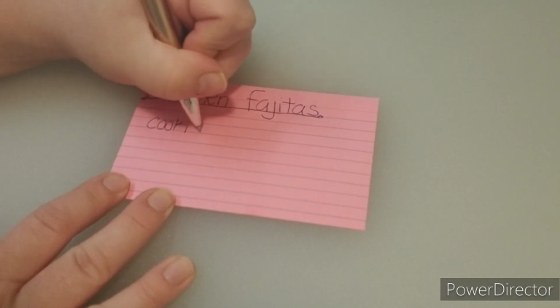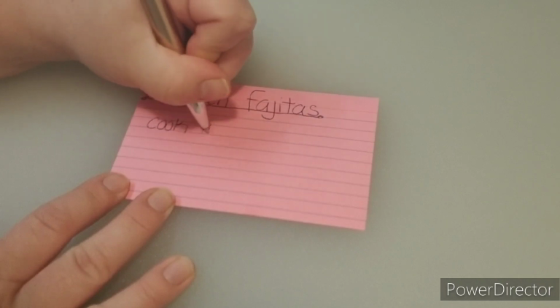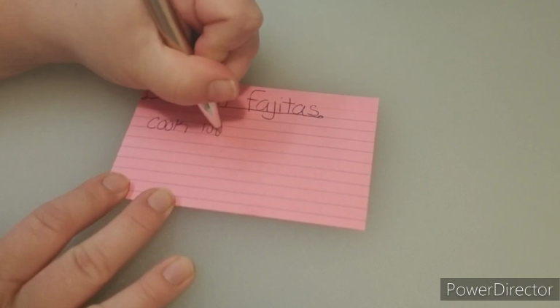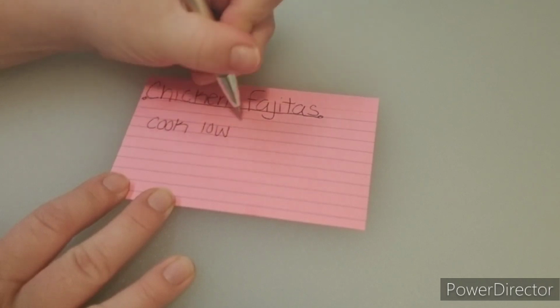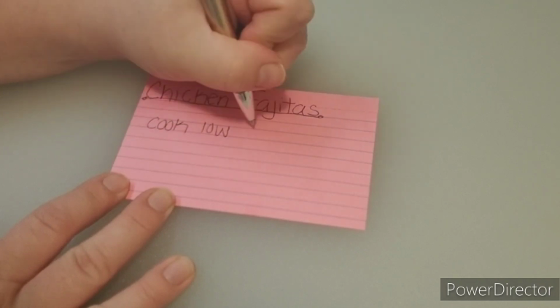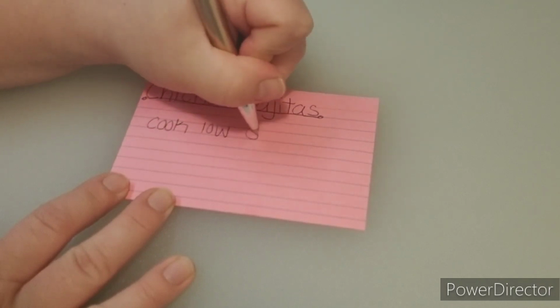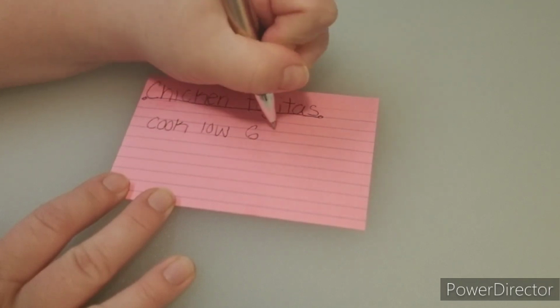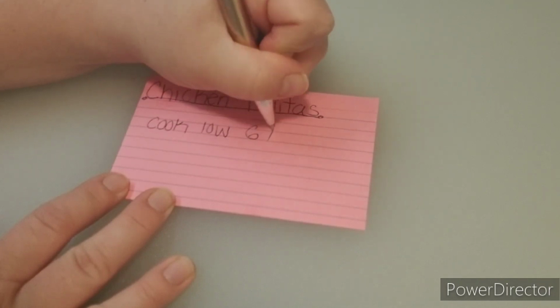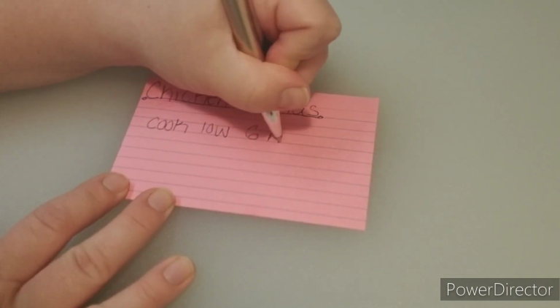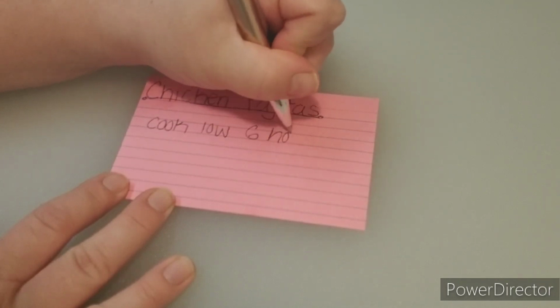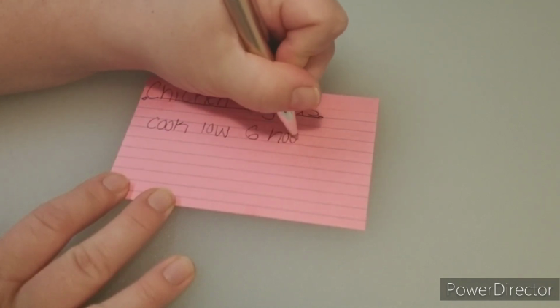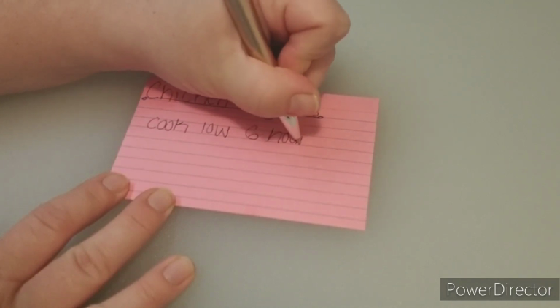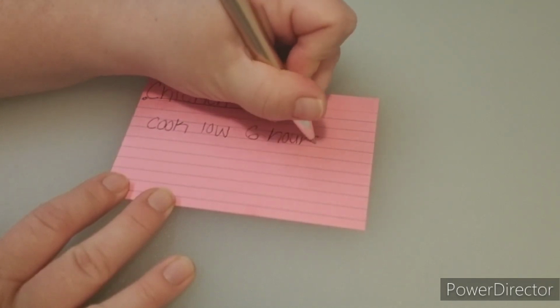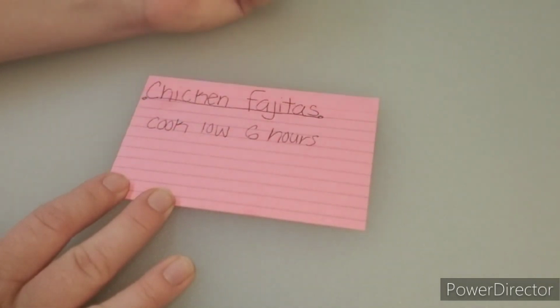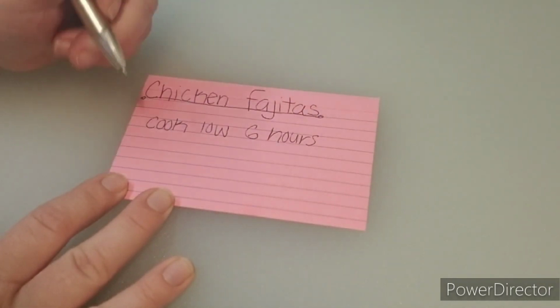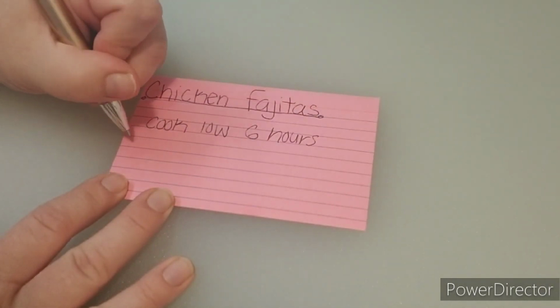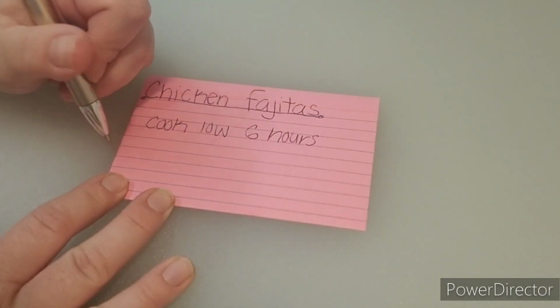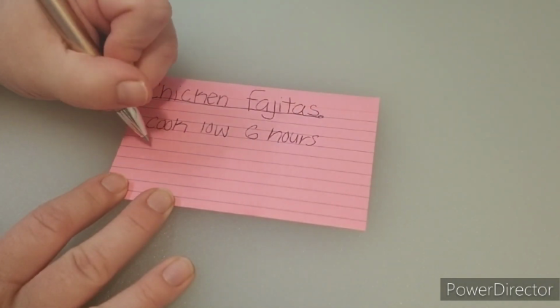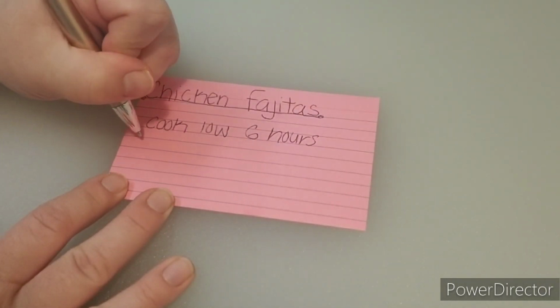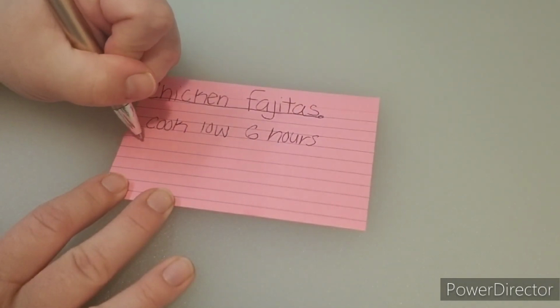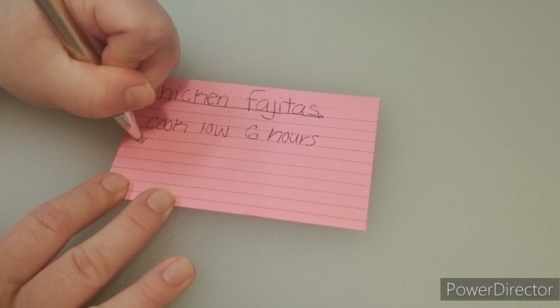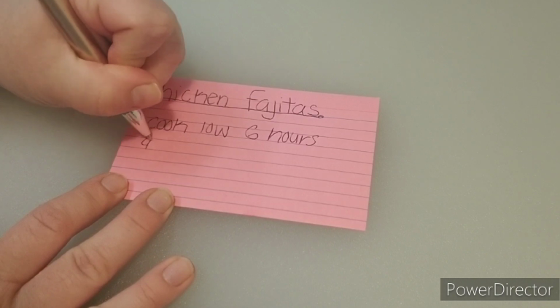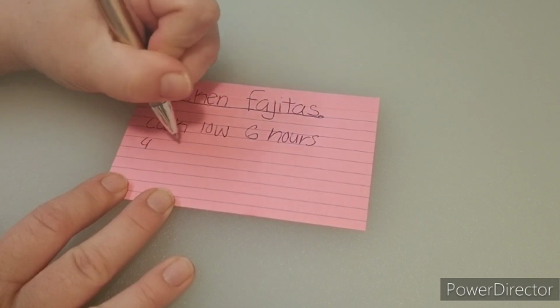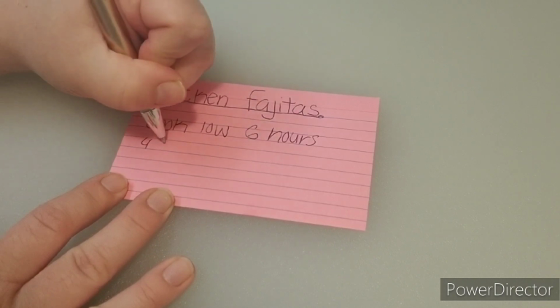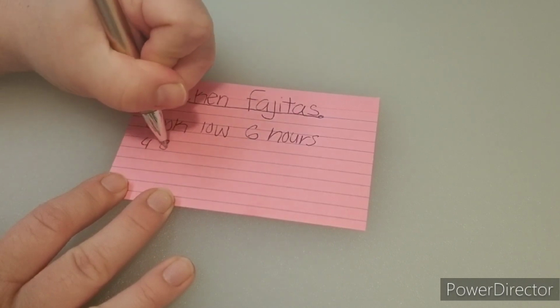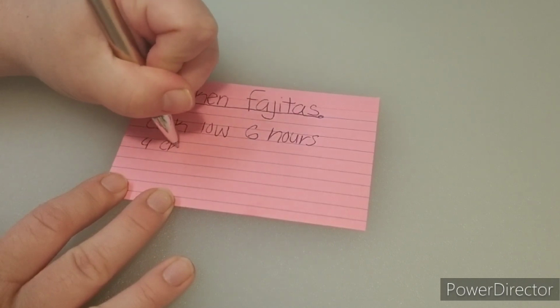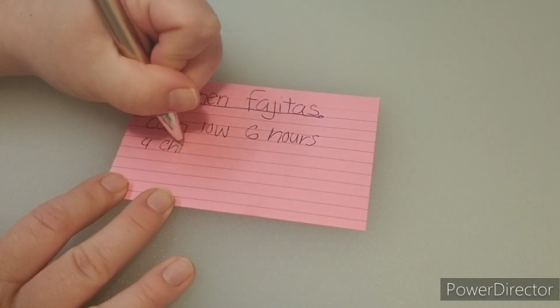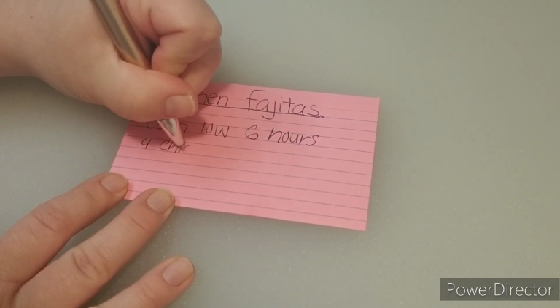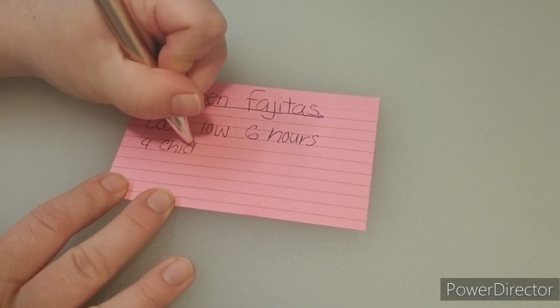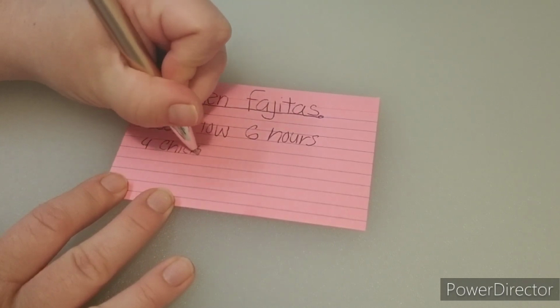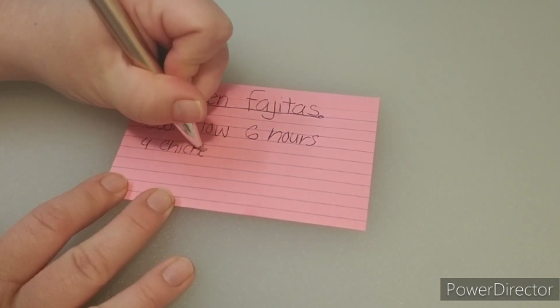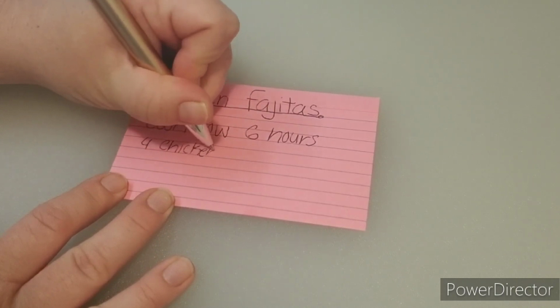I have family staying with us in a few weeks and I wanted some stuff that I can just pull out of the freezer and throw directly into the crock pot.